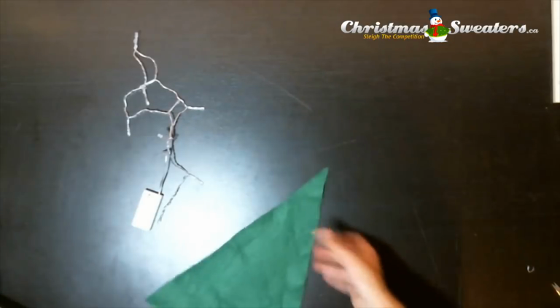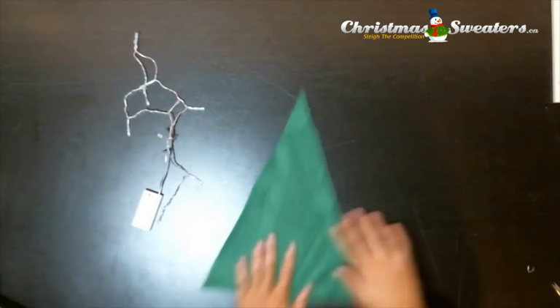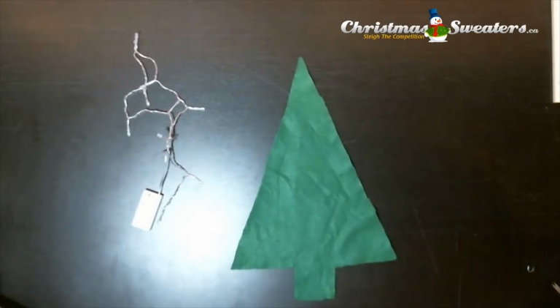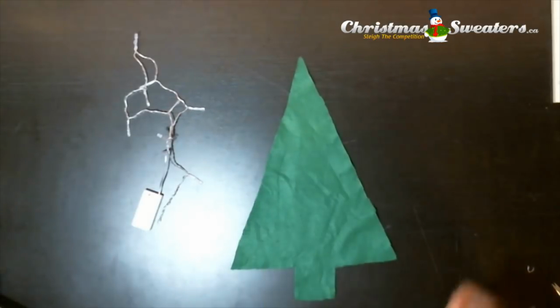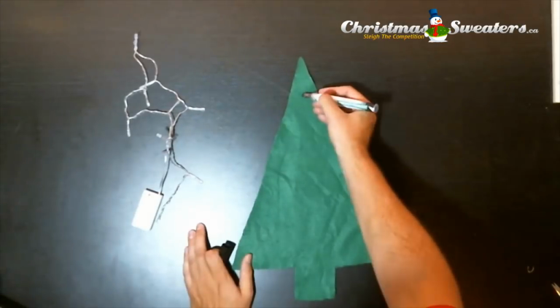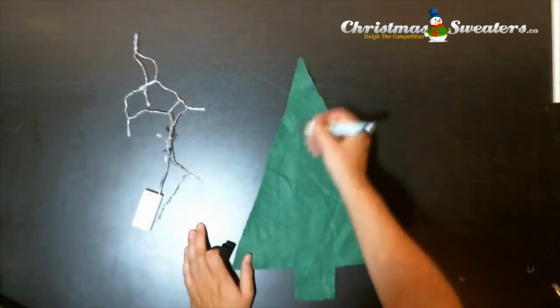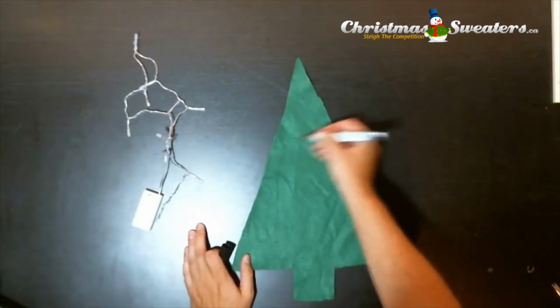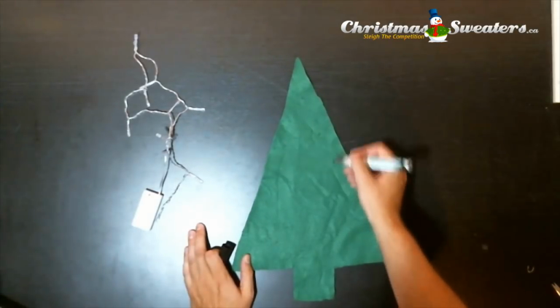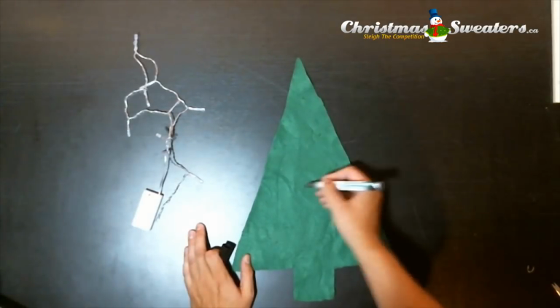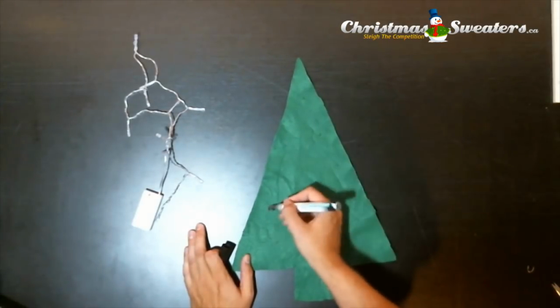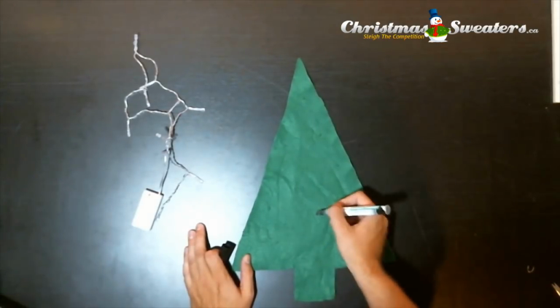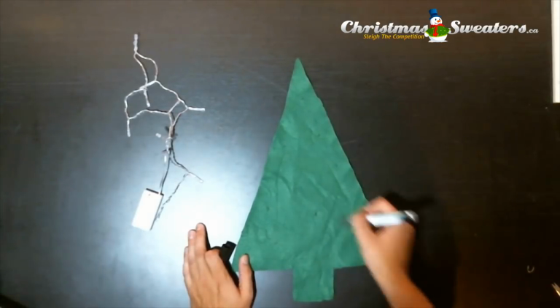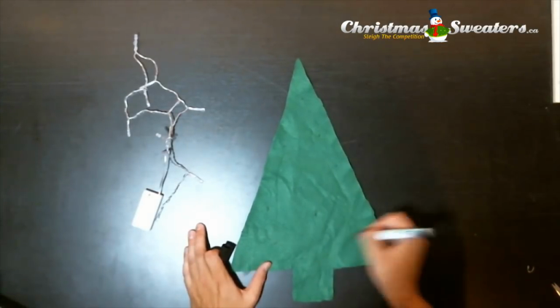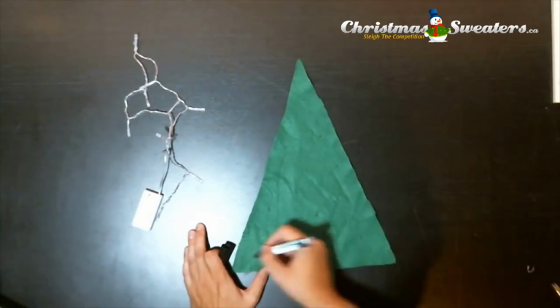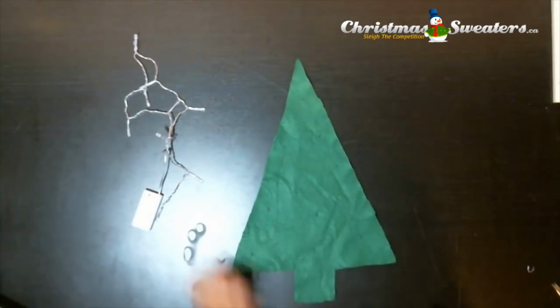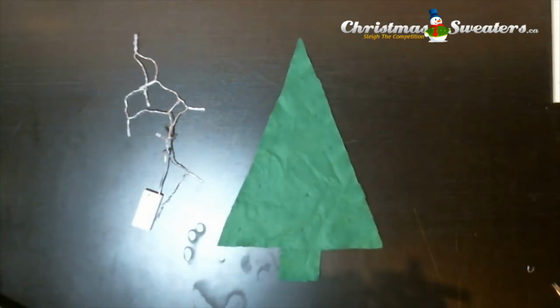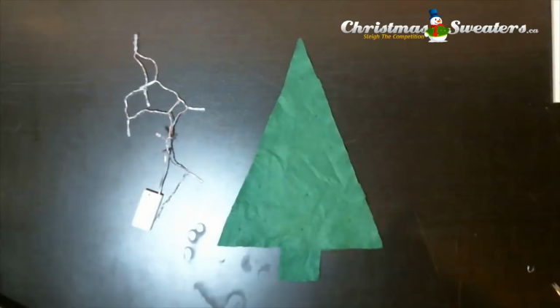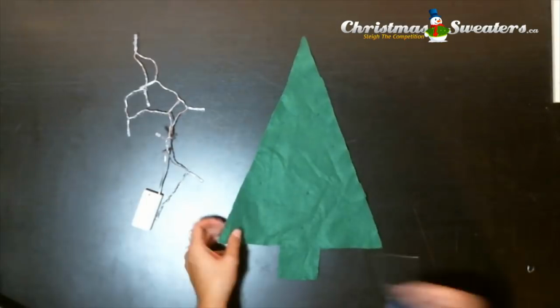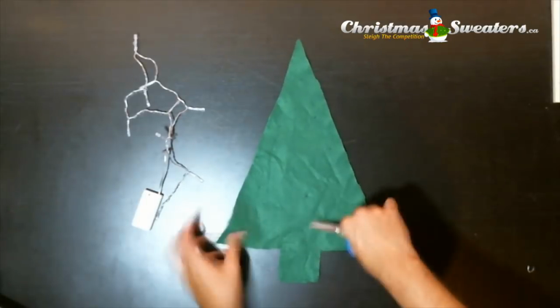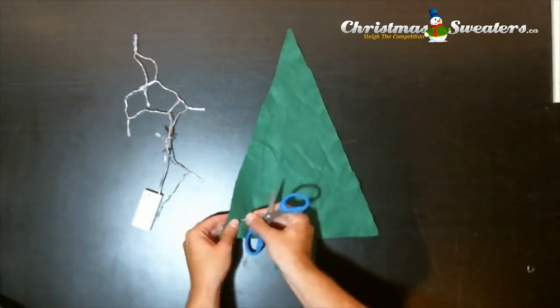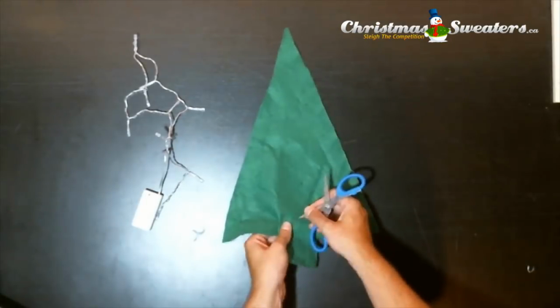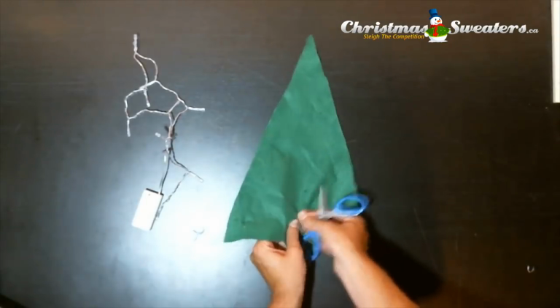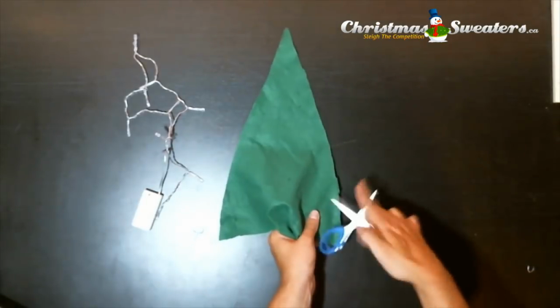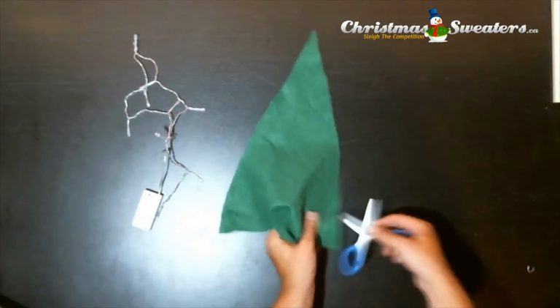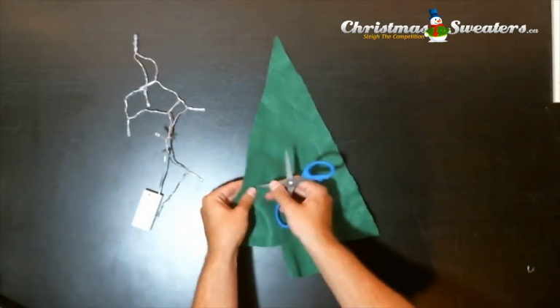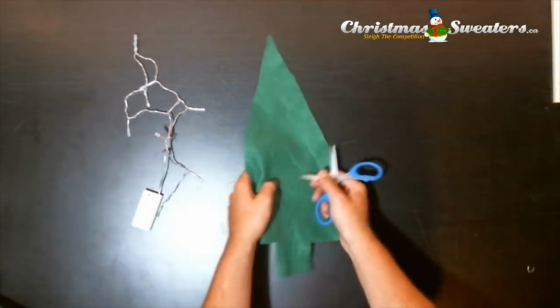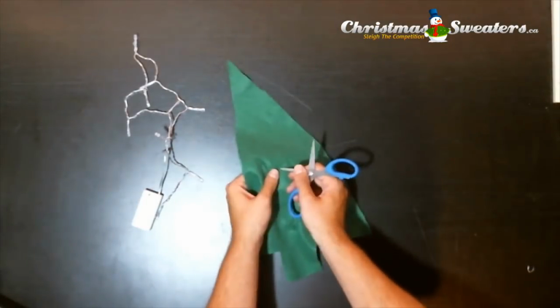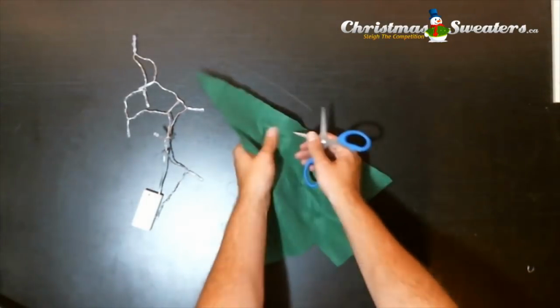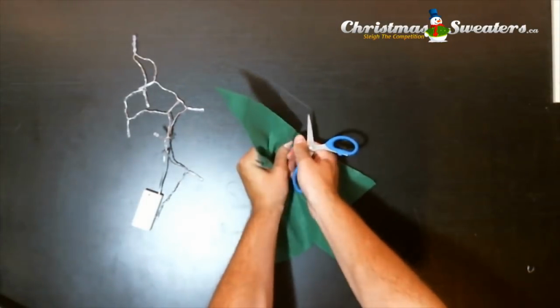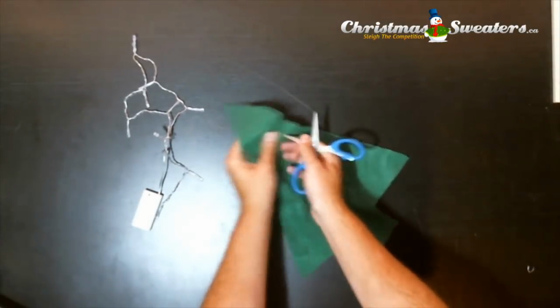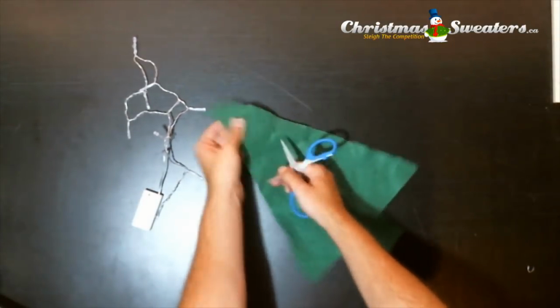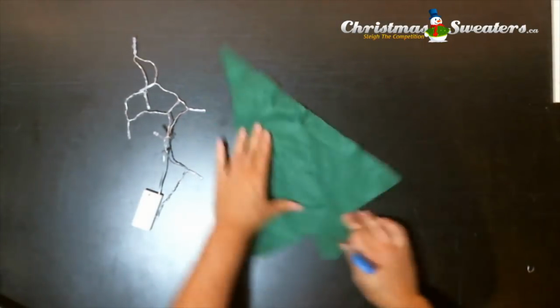Now get yourself a felt marker and draw 10 spots in the Christmas tree. Likewise, cut 10 holes where you've drawn each spot.